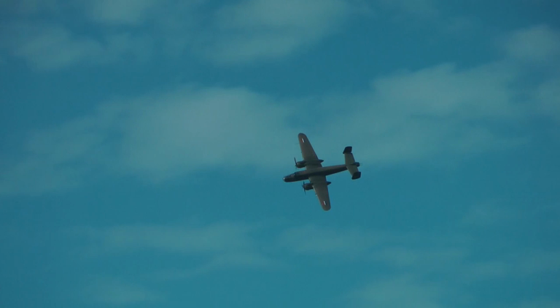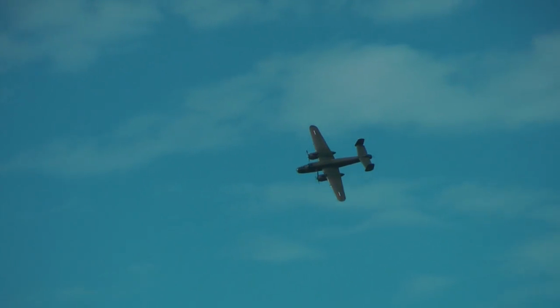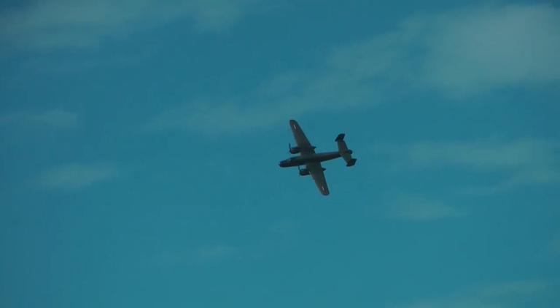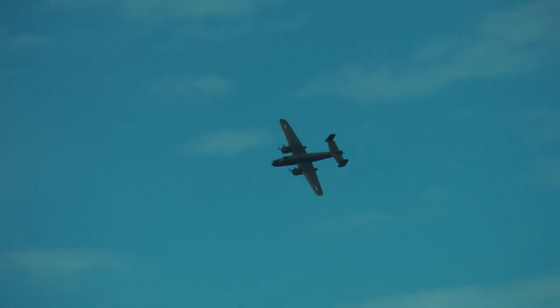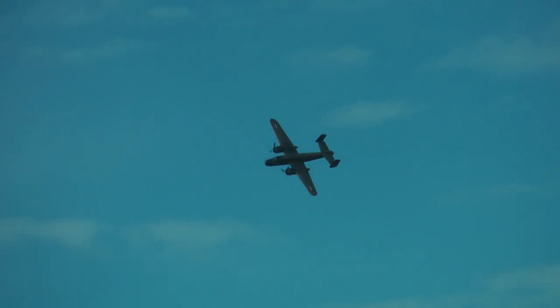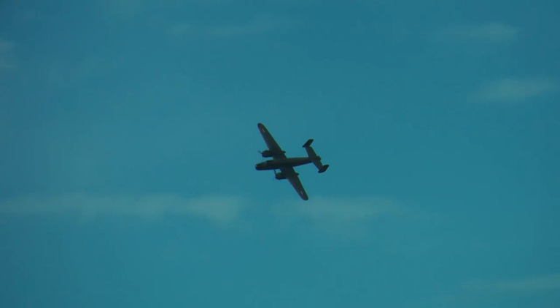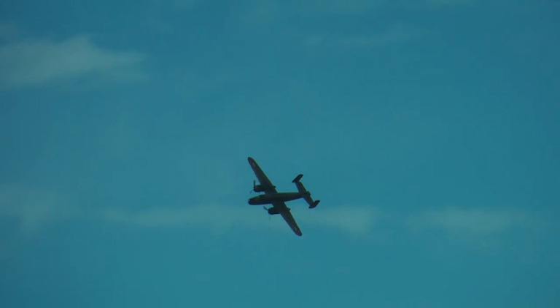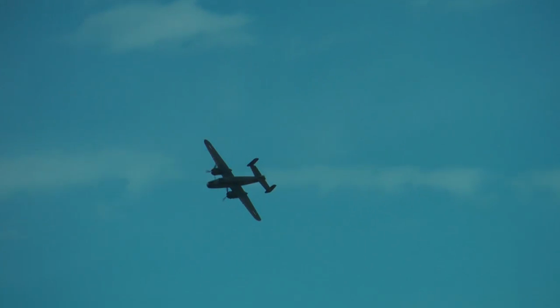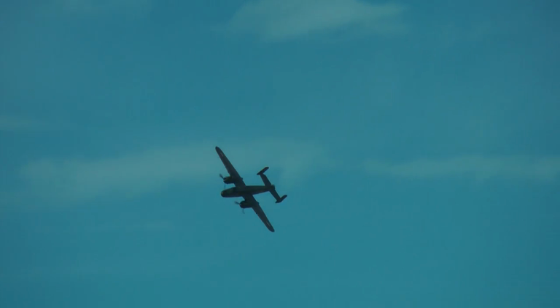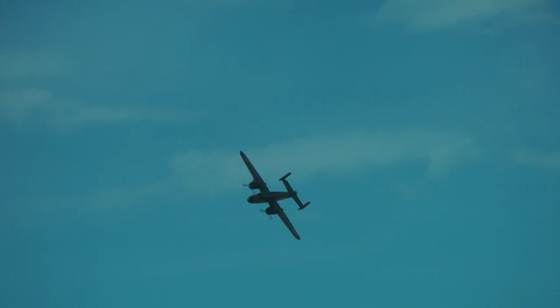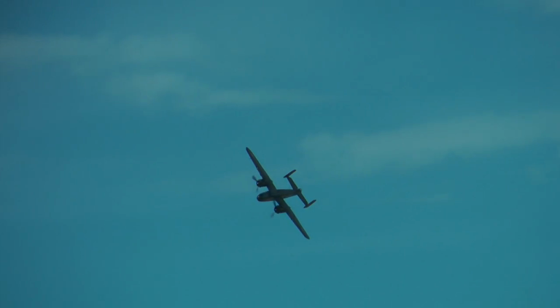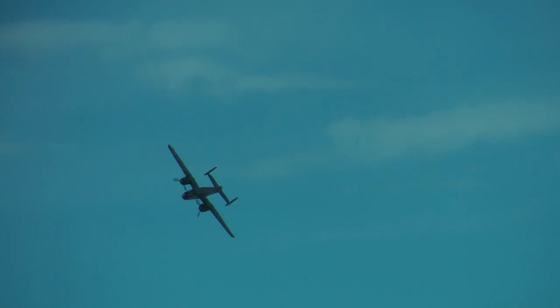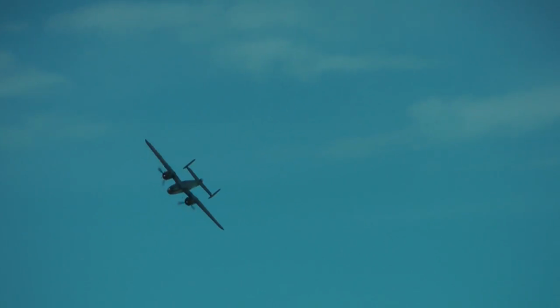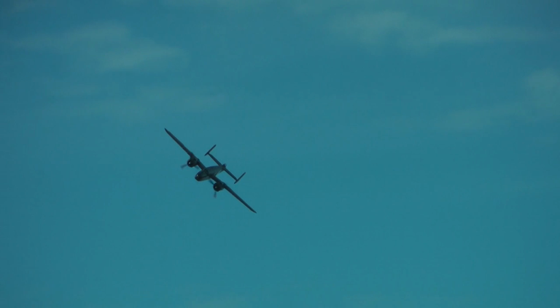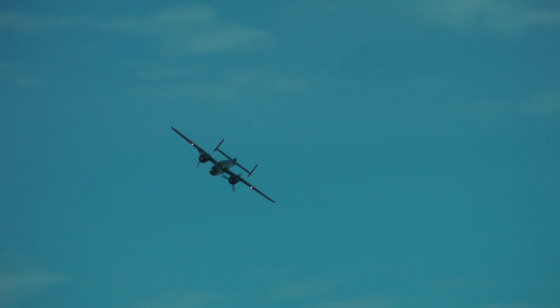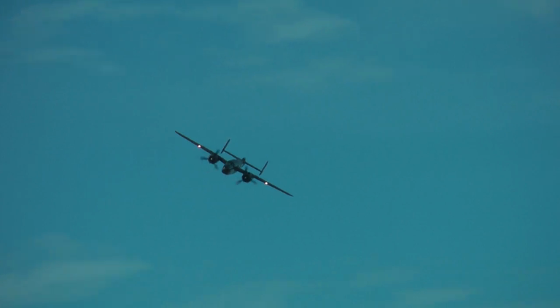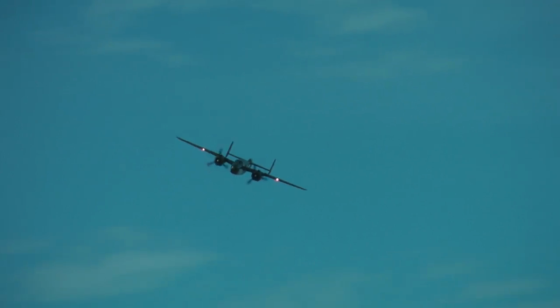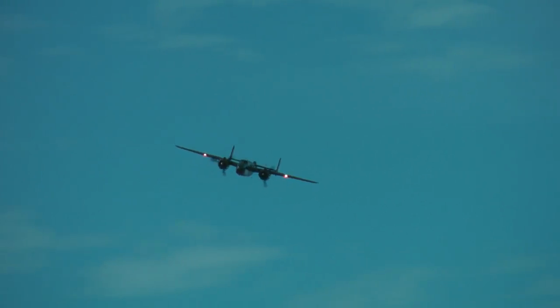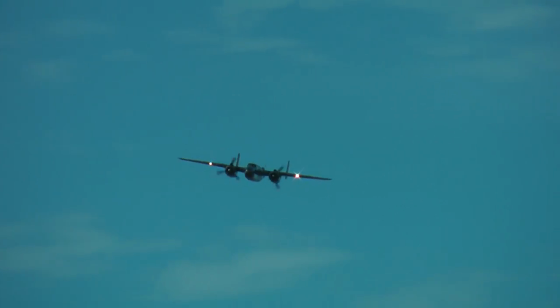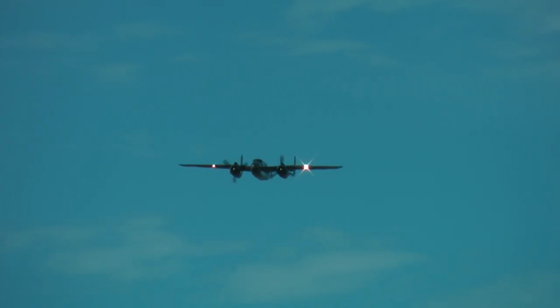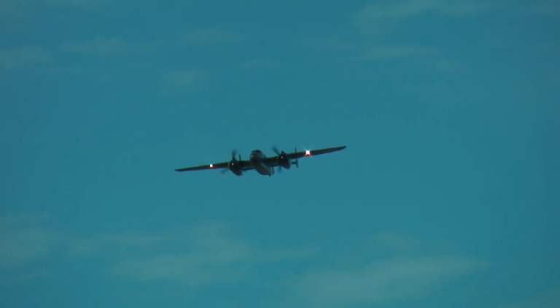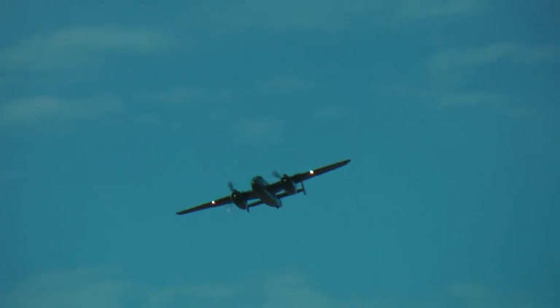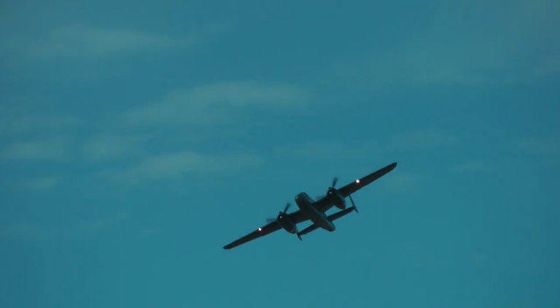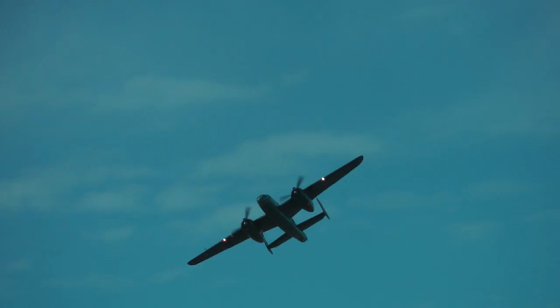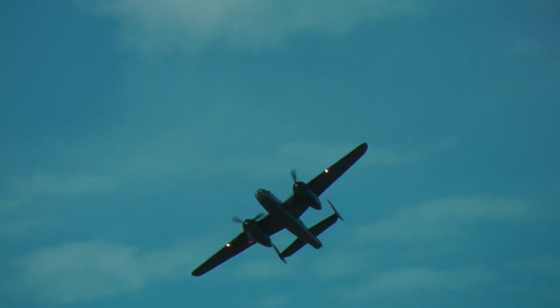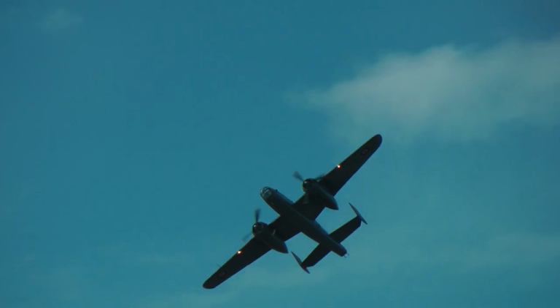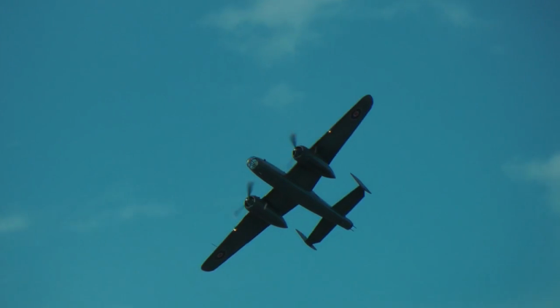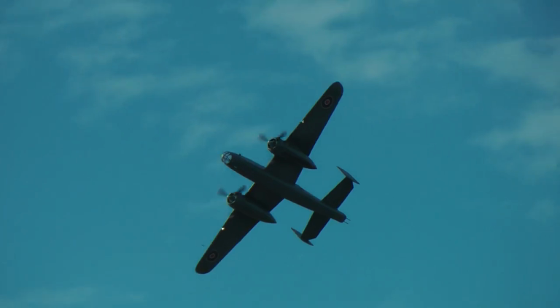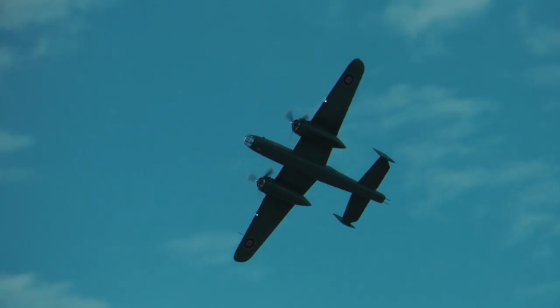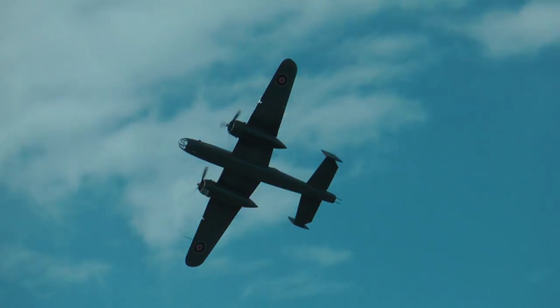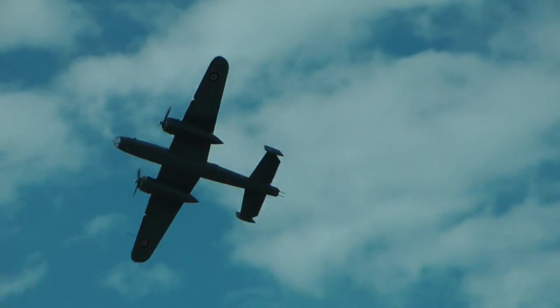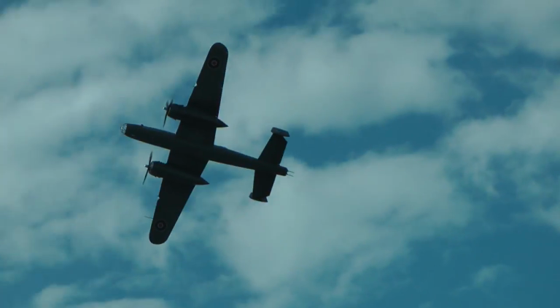Powered by two 1,700 horsepower Wright R-2600 14-cylinder radial engines — a very distinctive sound — and of course incredibly reliable radial engines. A great family of Wright engines, these.